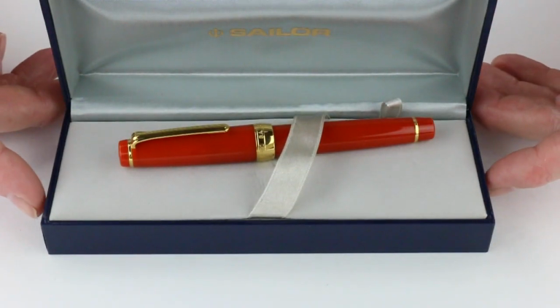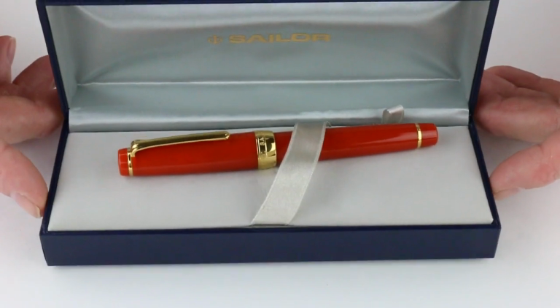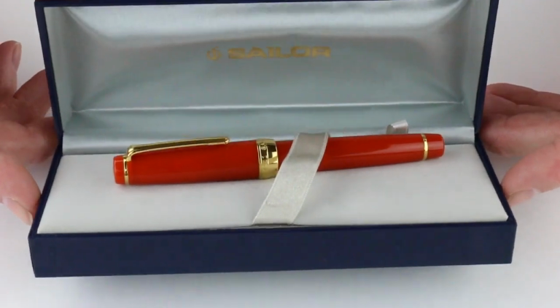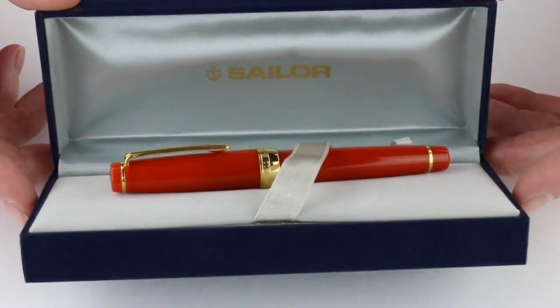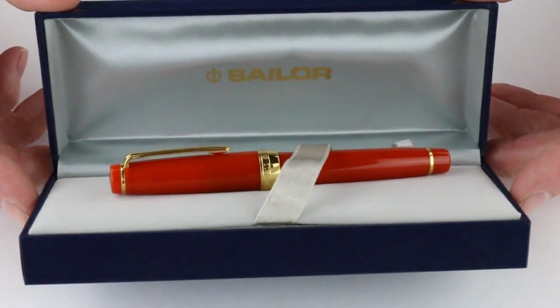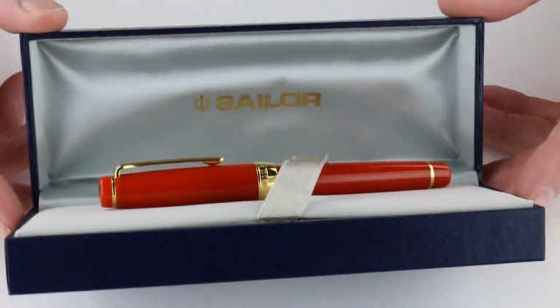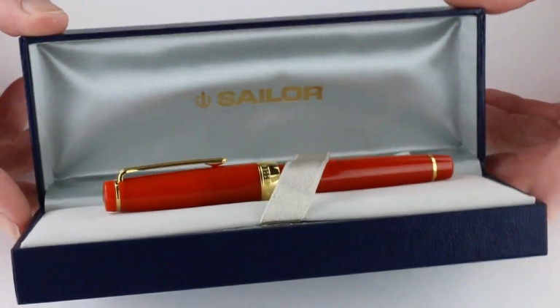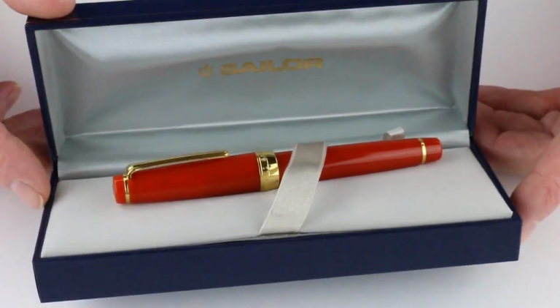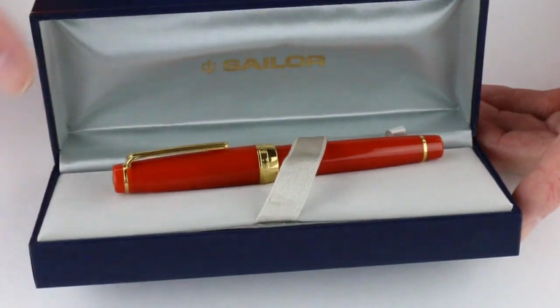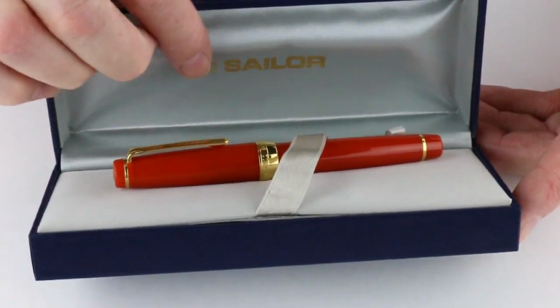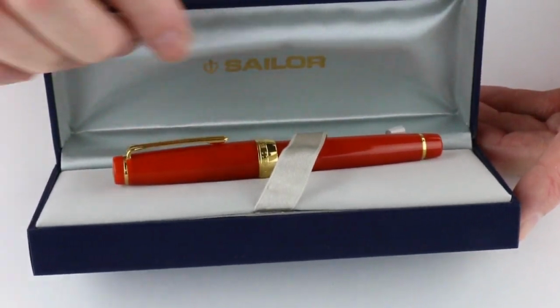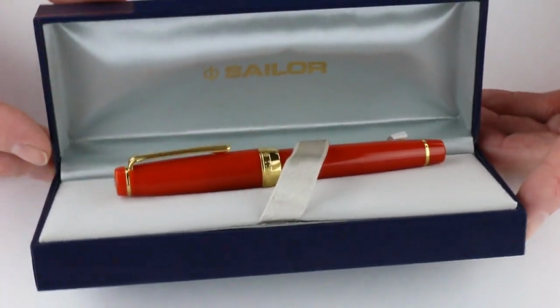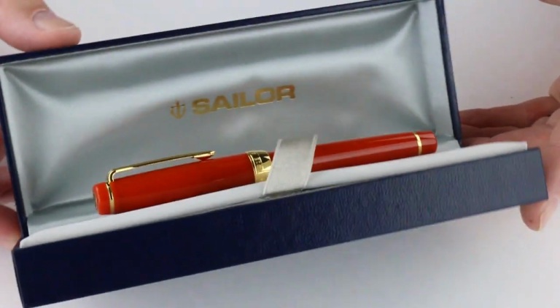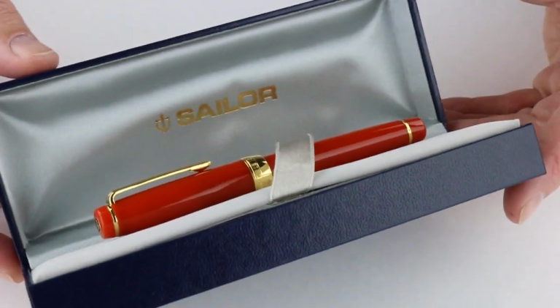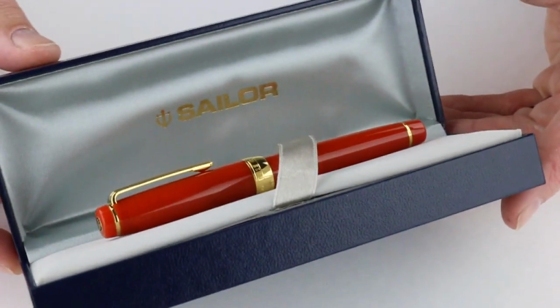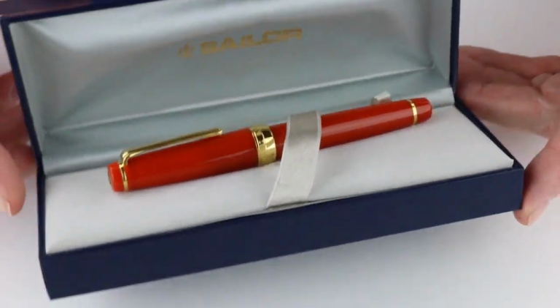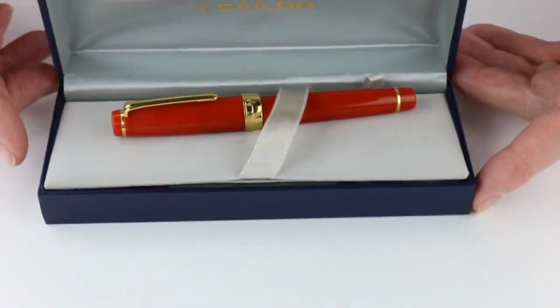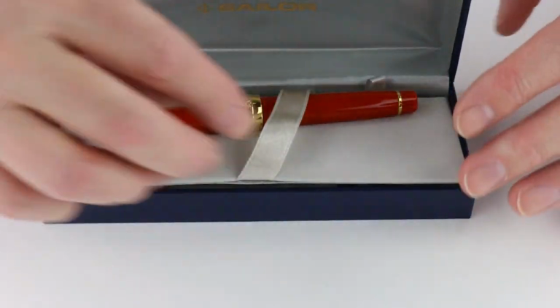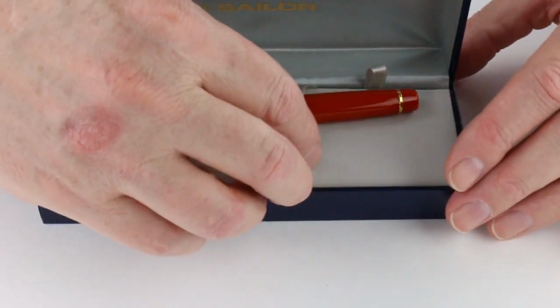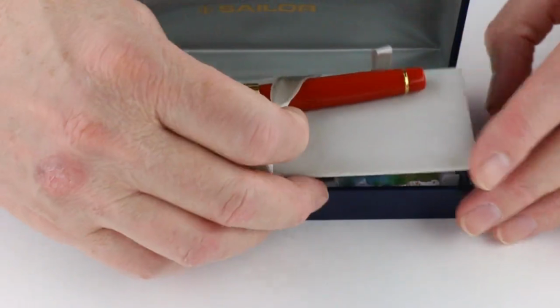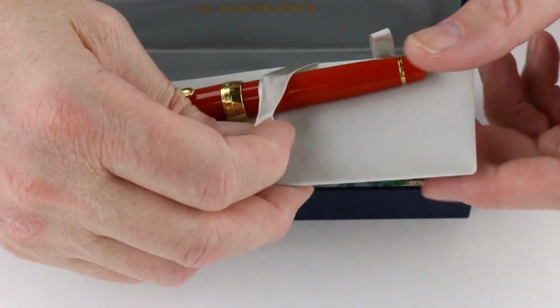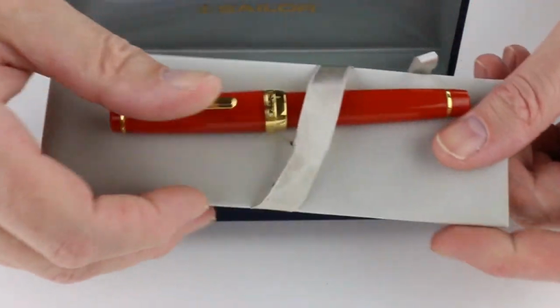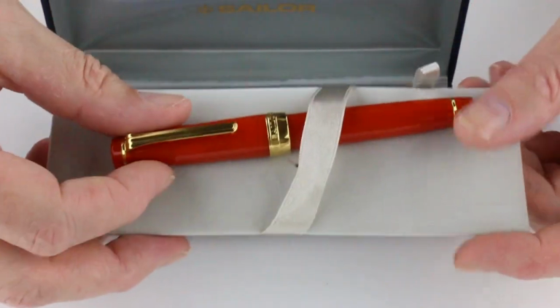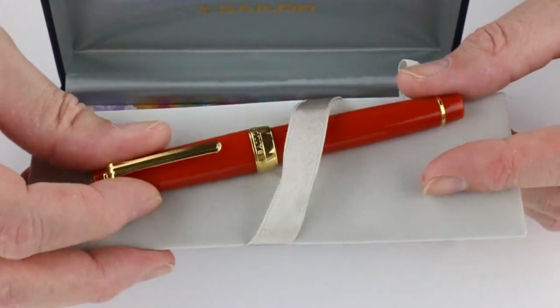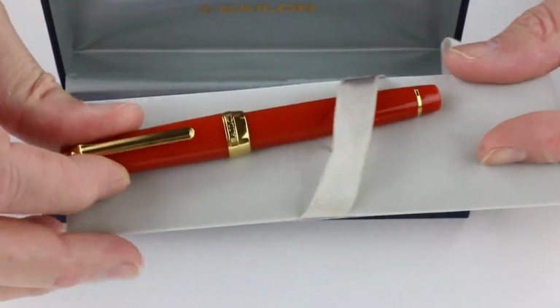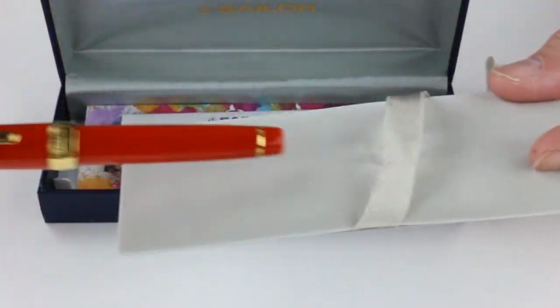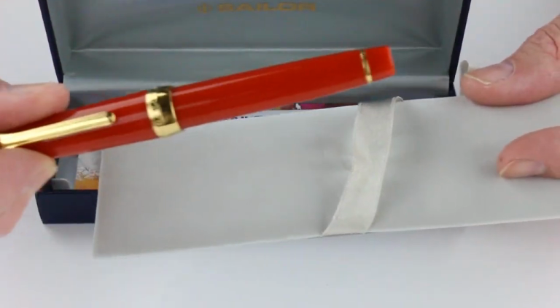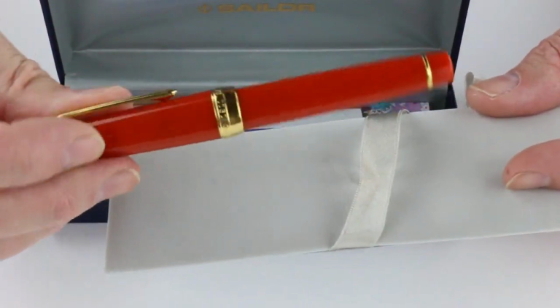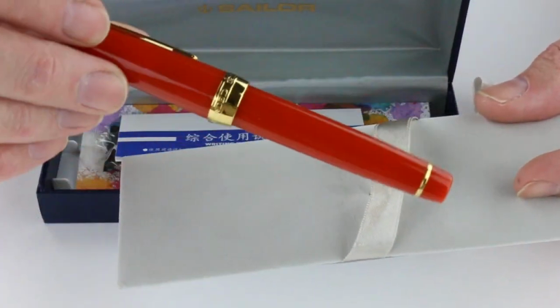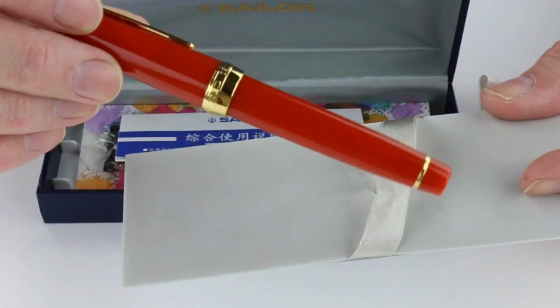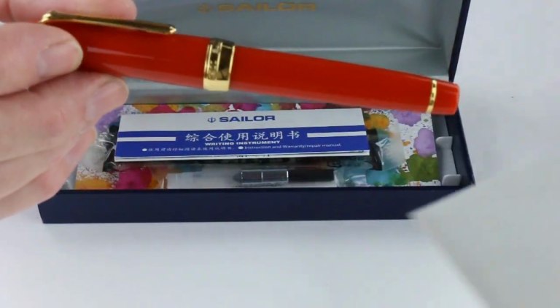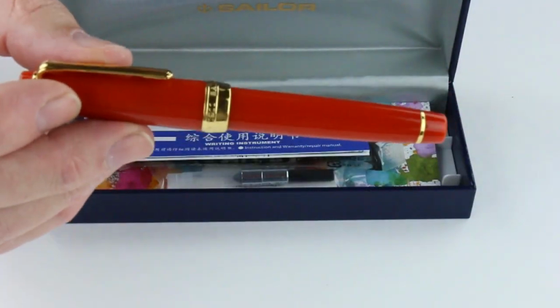The interior of the box is a gray fabric satin on the underside of the box lid with the Sailor logo engraved. And of course, we have the Sailor Professional Gear Fire Fountain Pen.